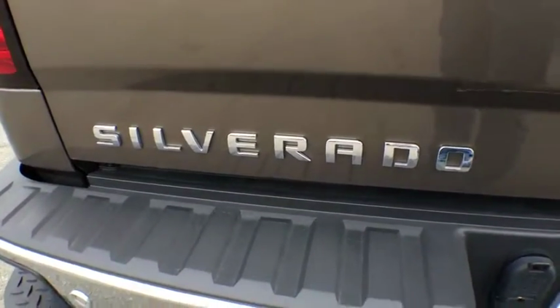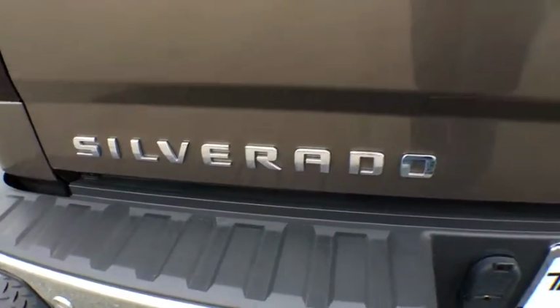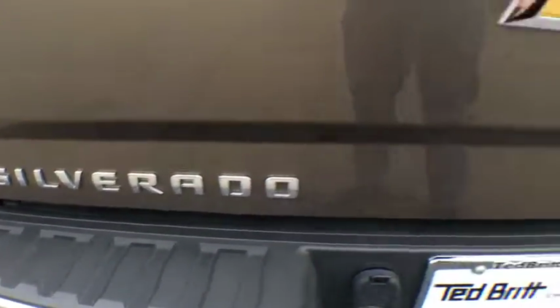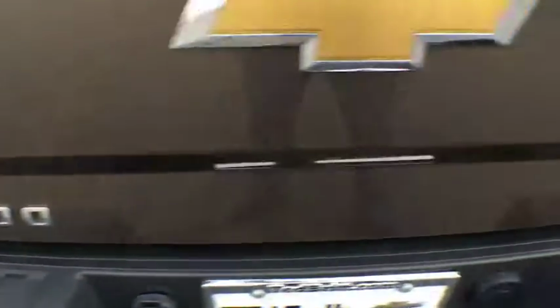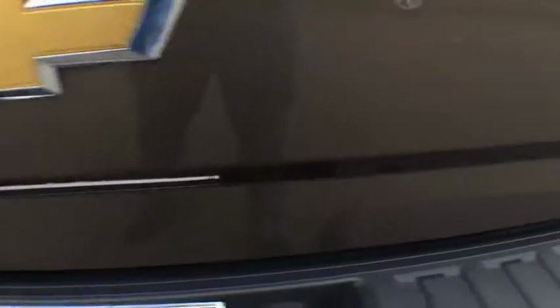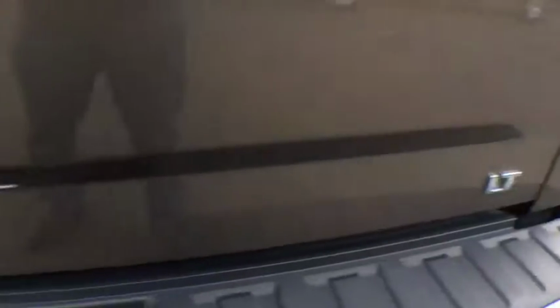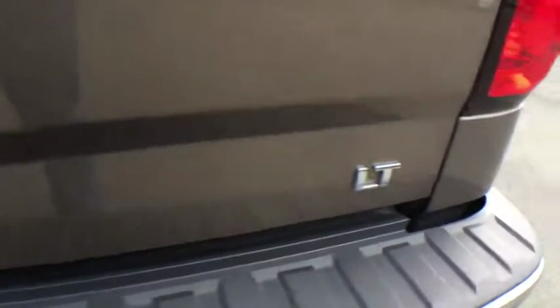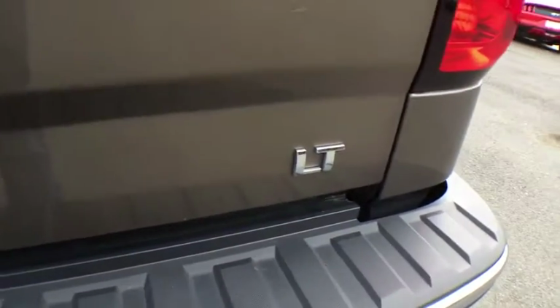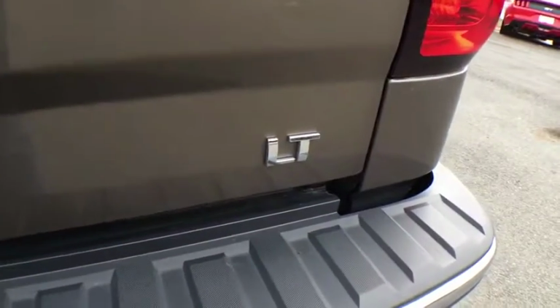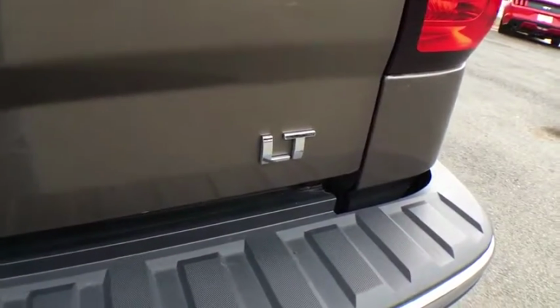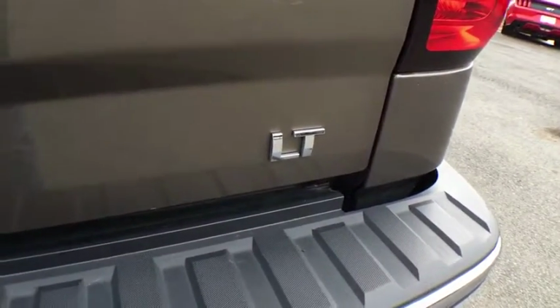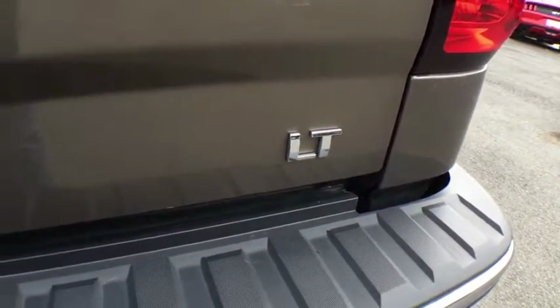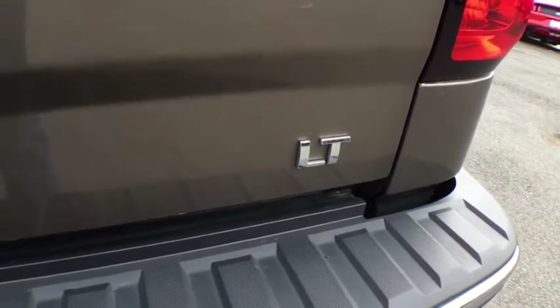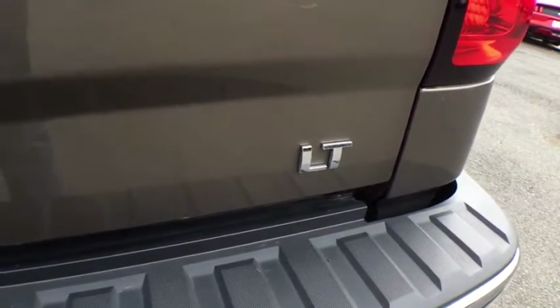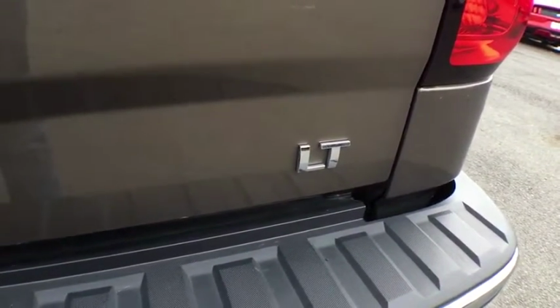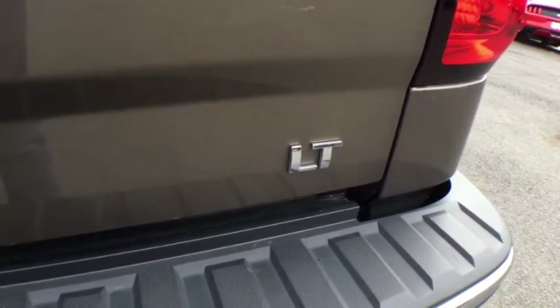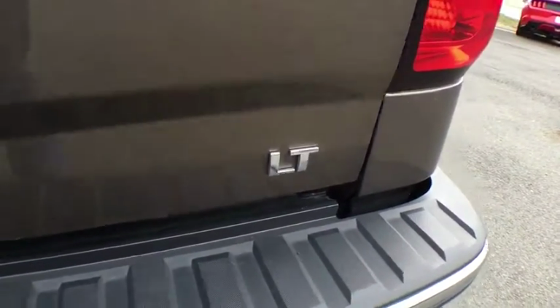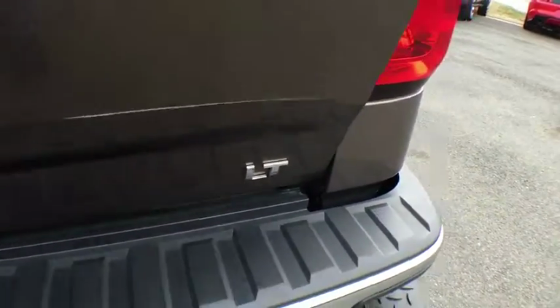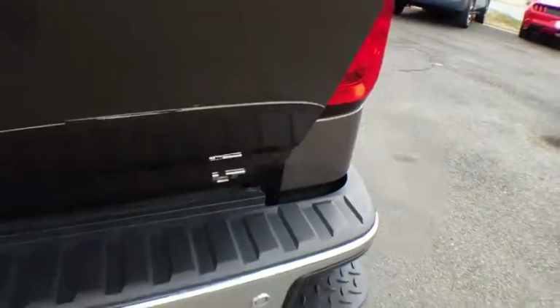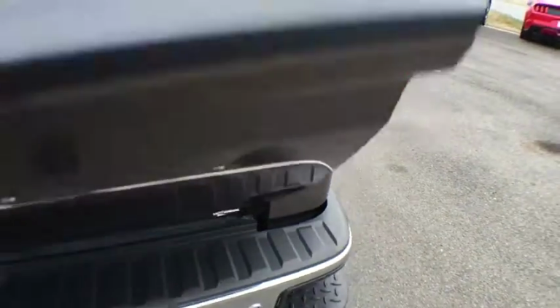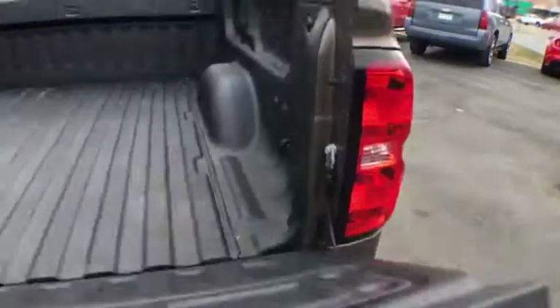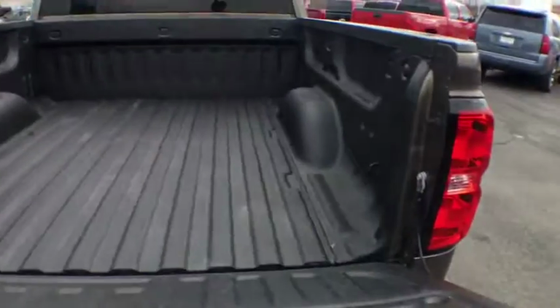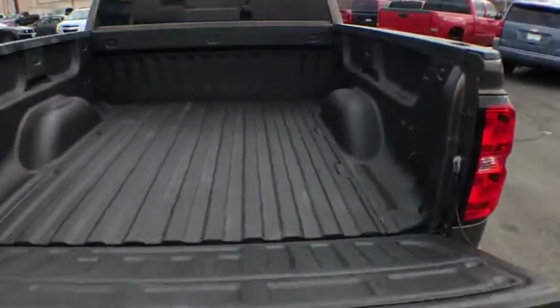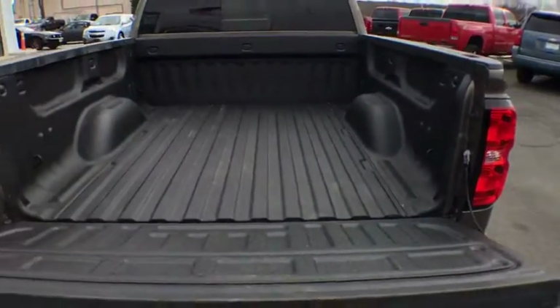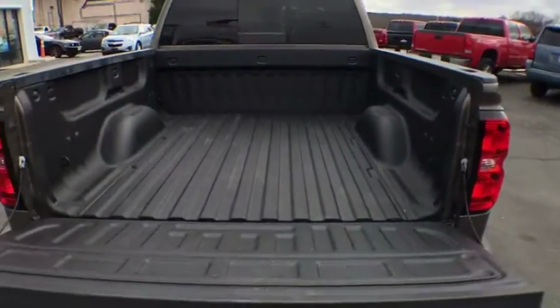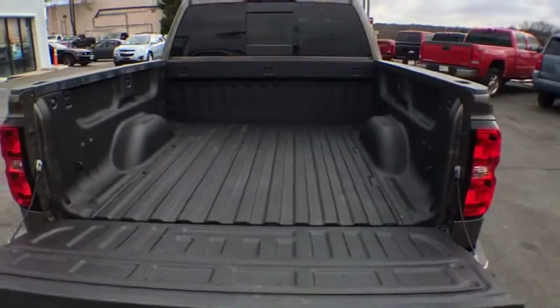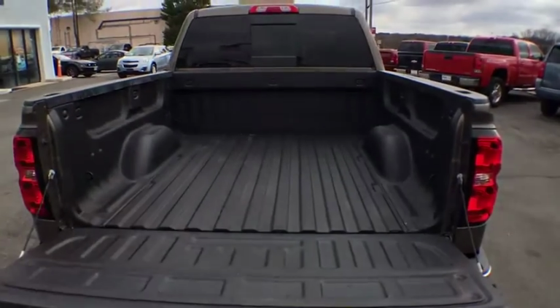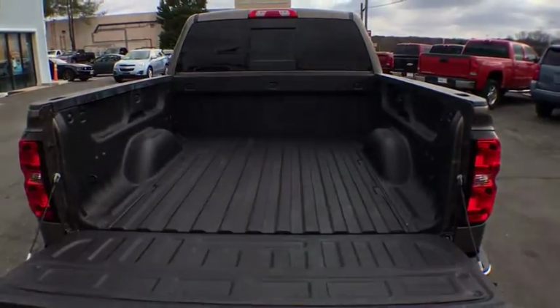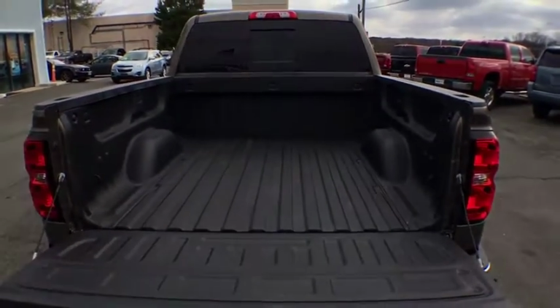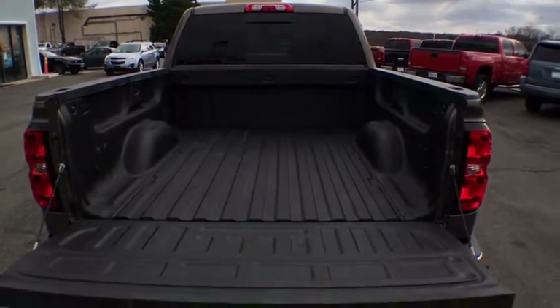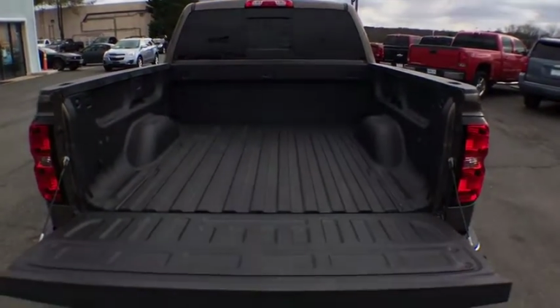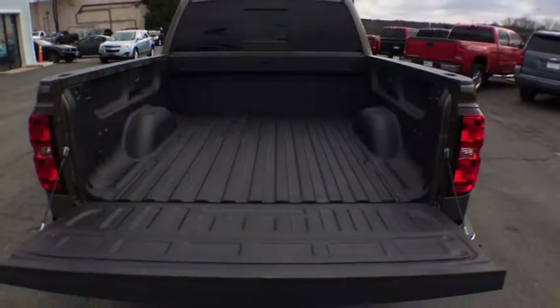Trip computer. Tachometer. Brake assist. Panic alarm. Overhead console. Remote keyless entry. Front reading lamps. Driver vanity mirror.